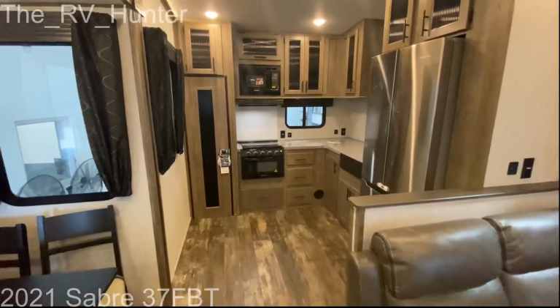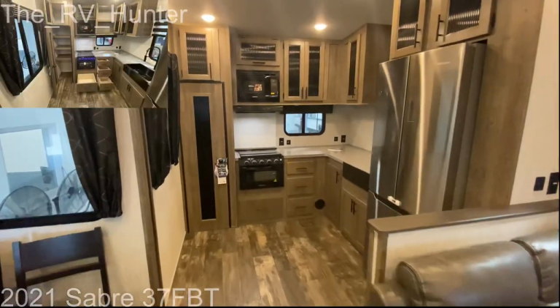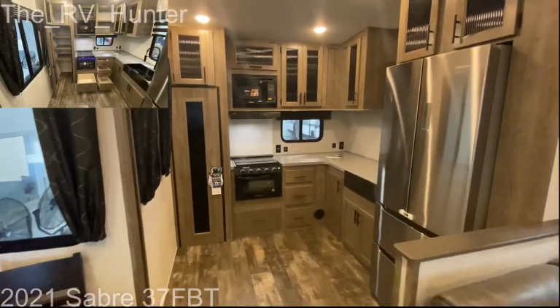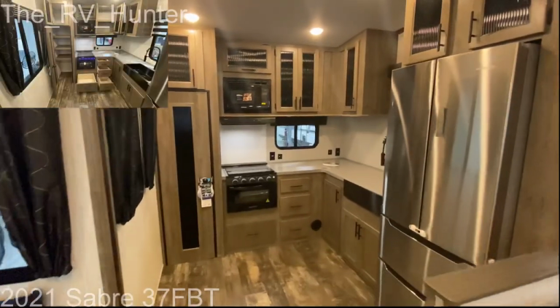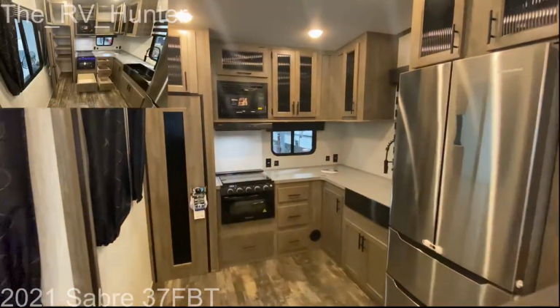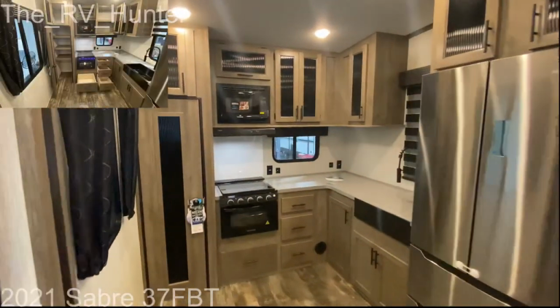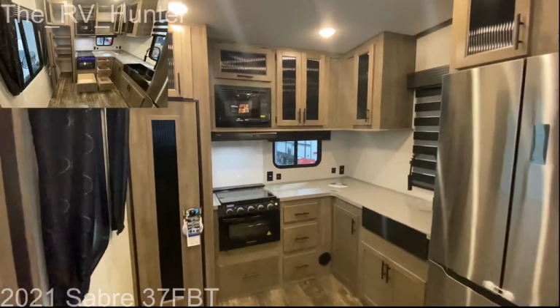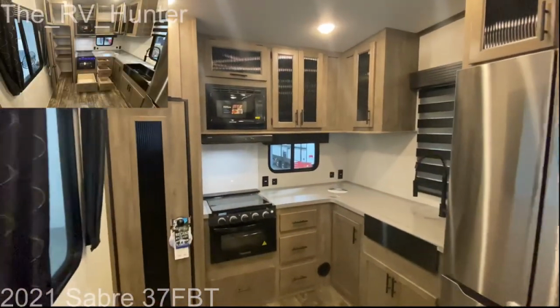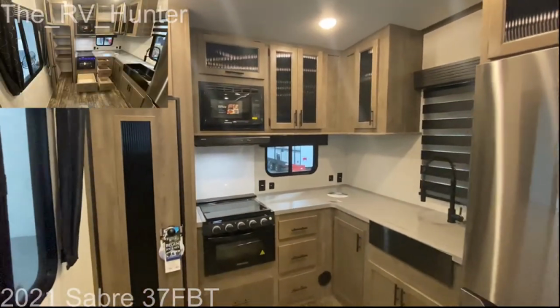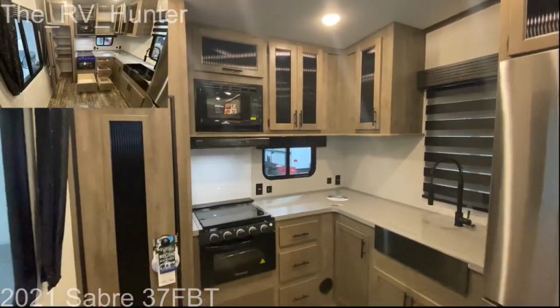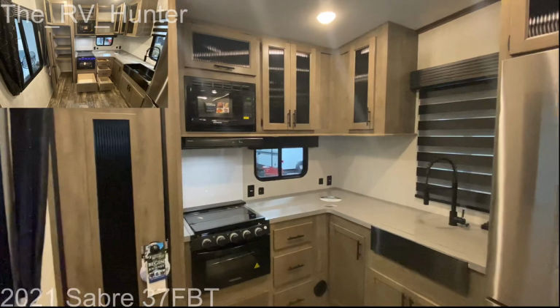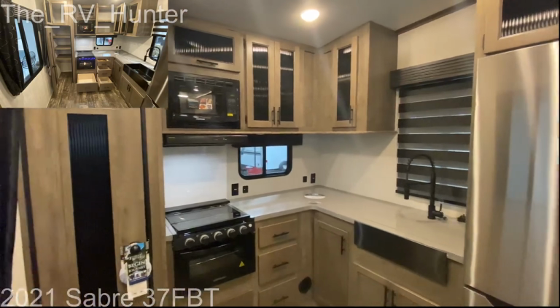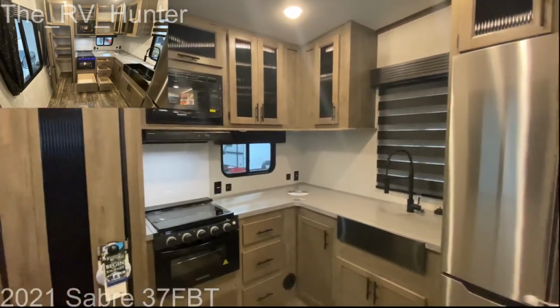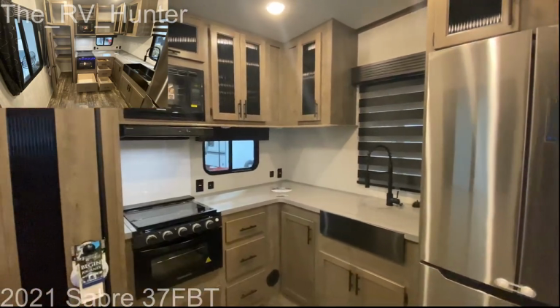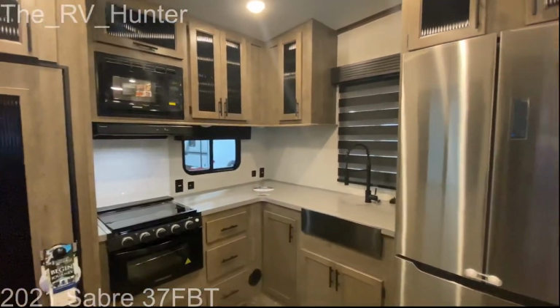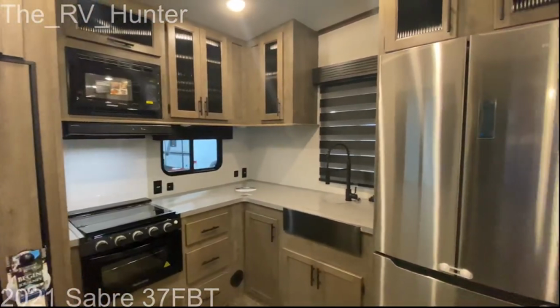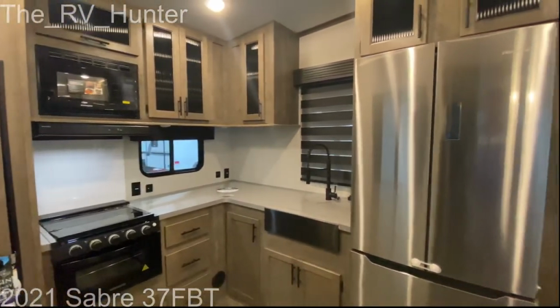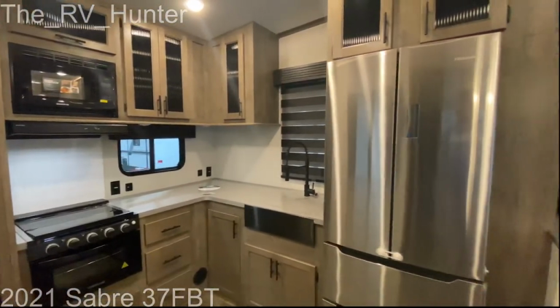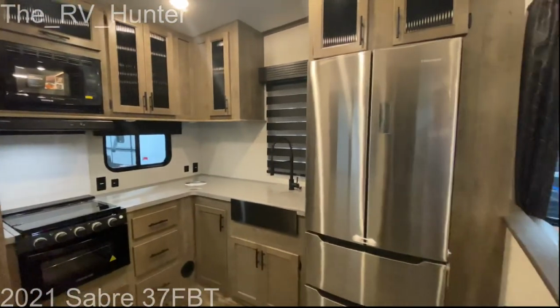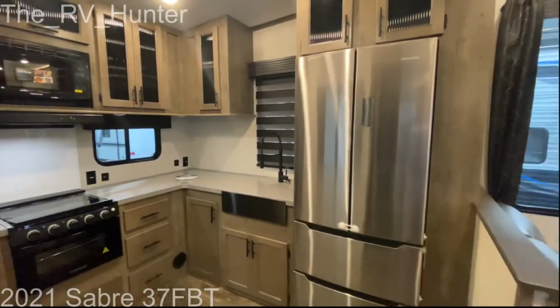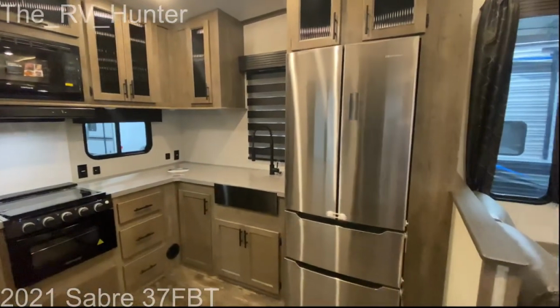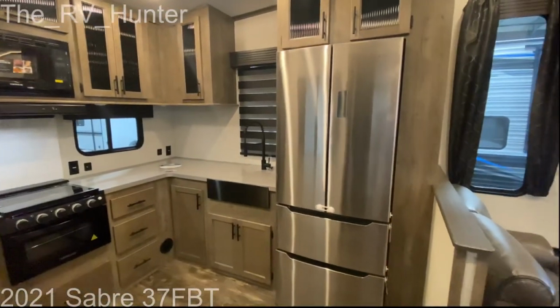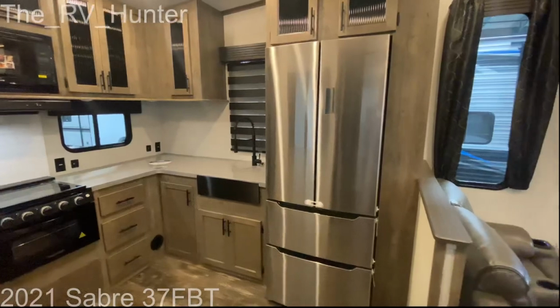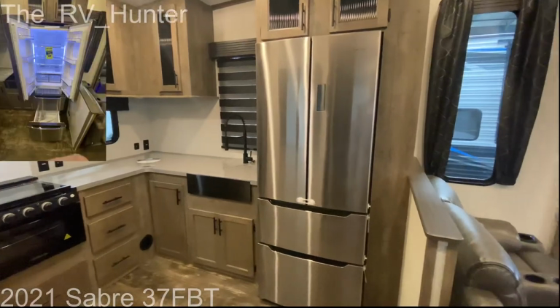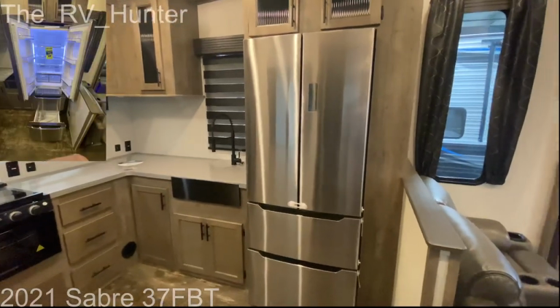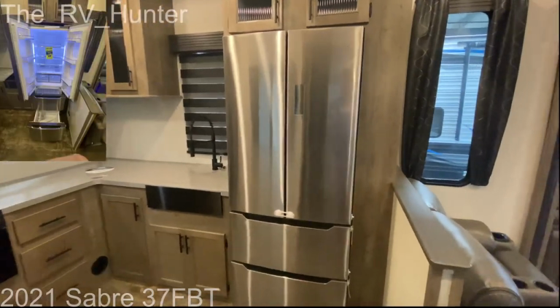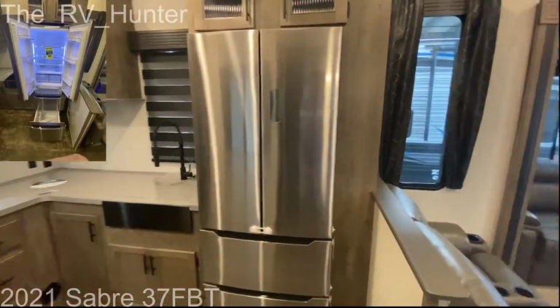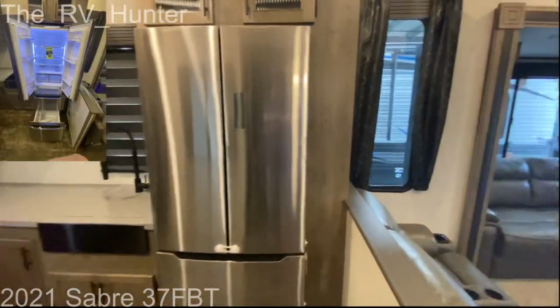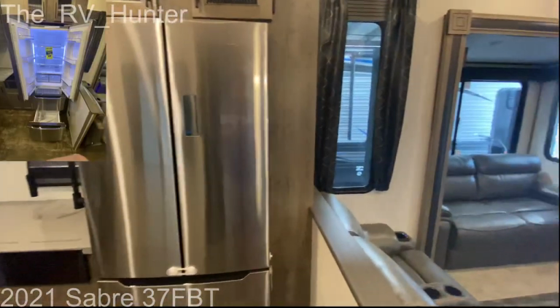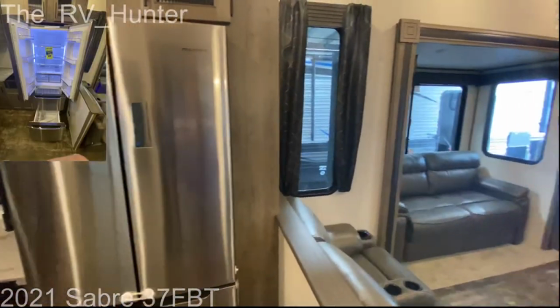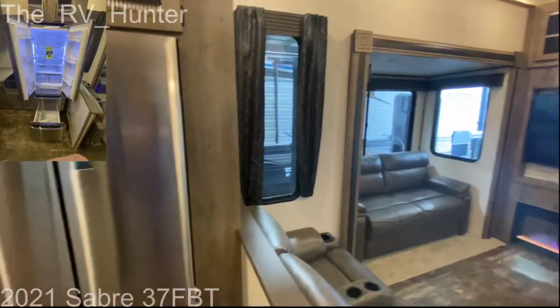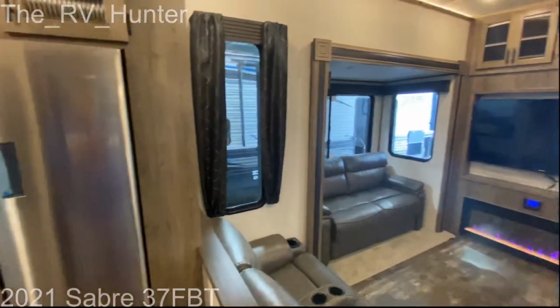Now the kitchen — it's got a pantry, nice countertops and oven, zebra shades, and a true residential refrigerator with two pull-out trays. That is nice. Let's swing it to the living room.